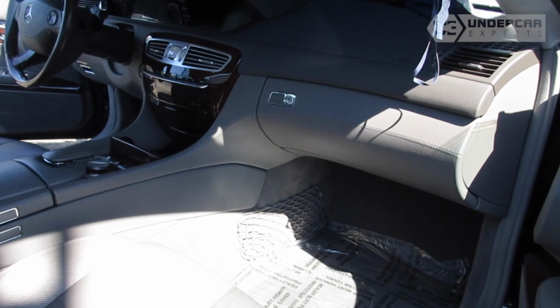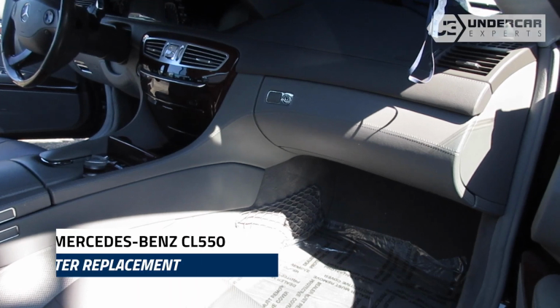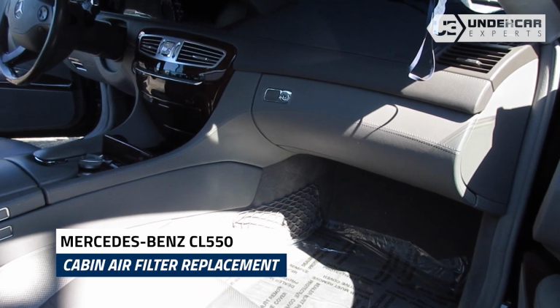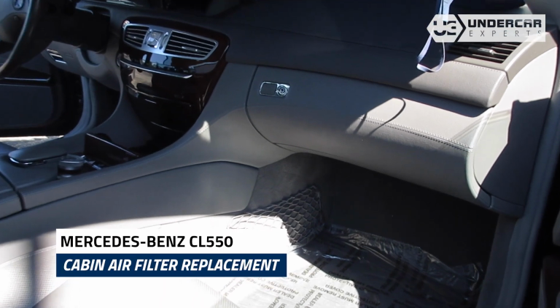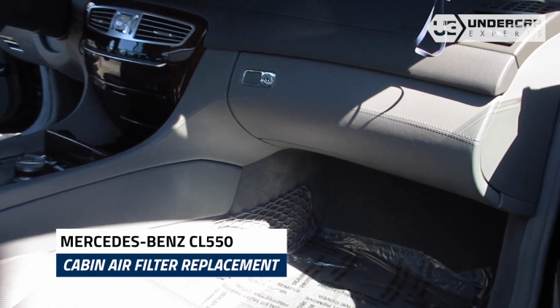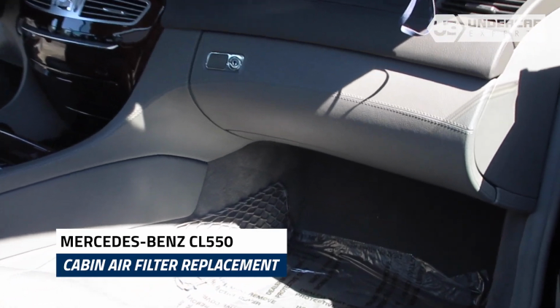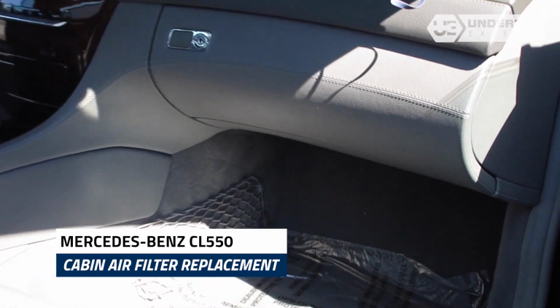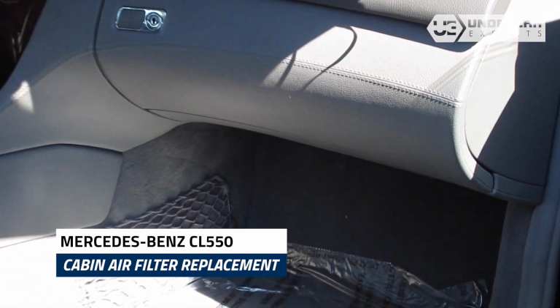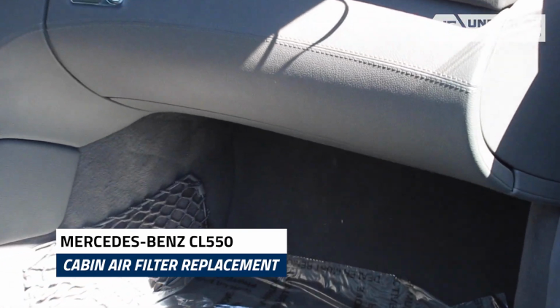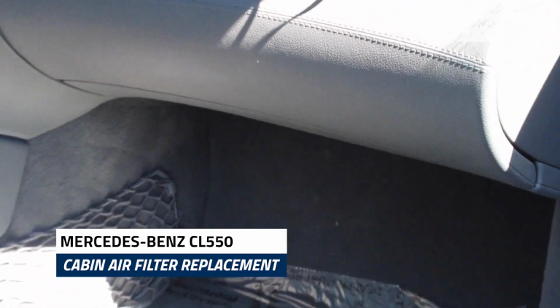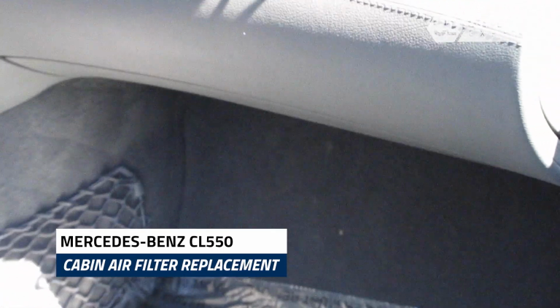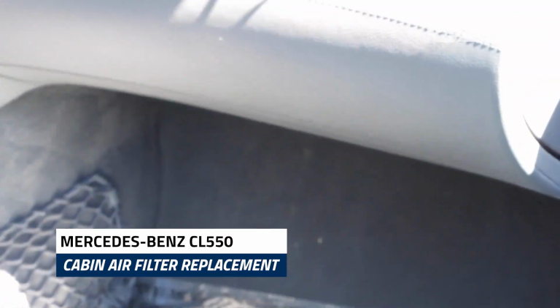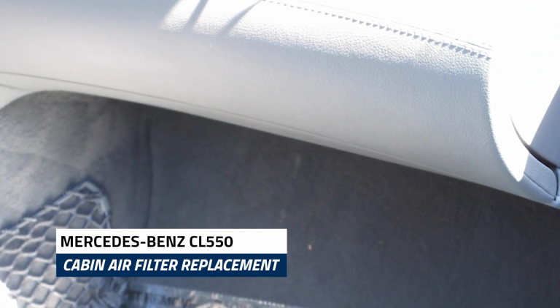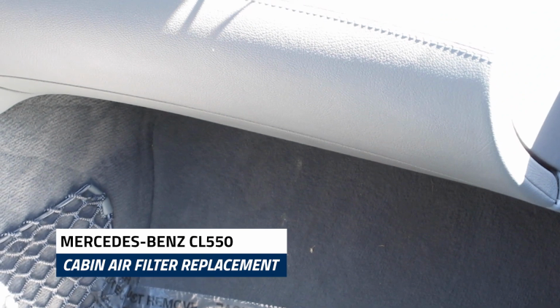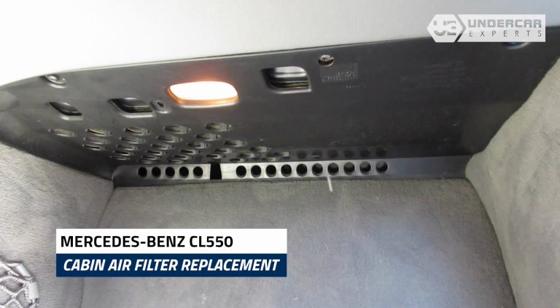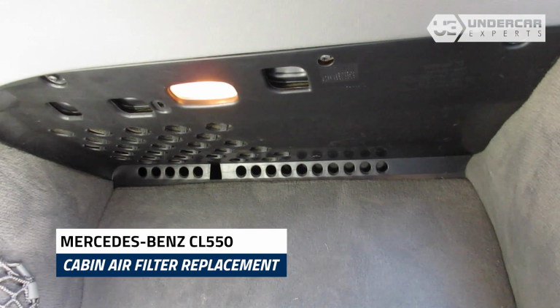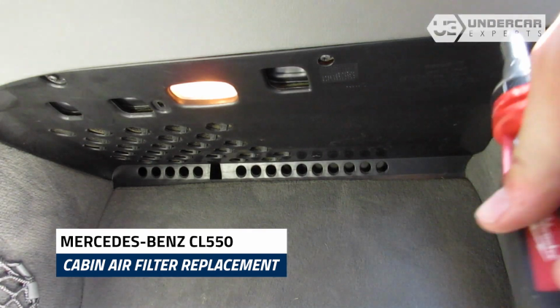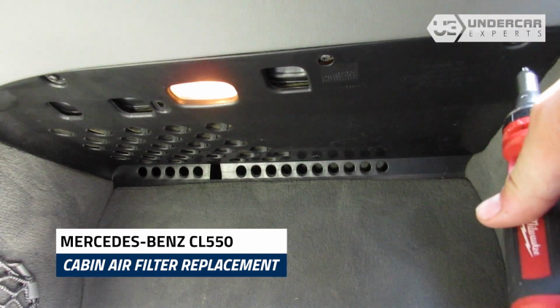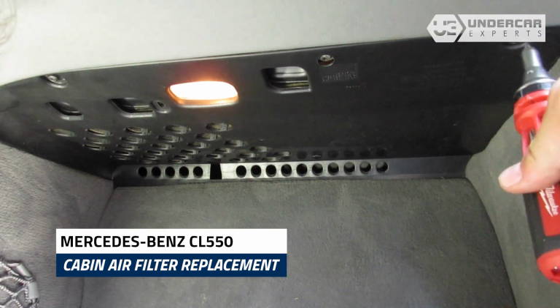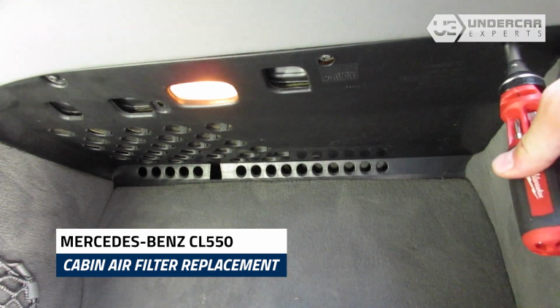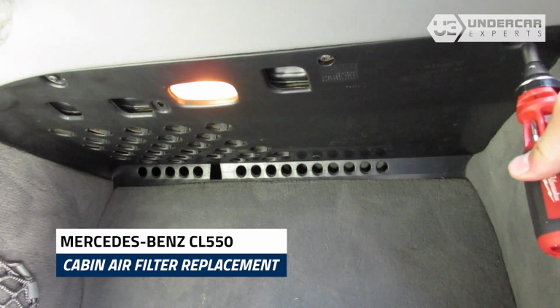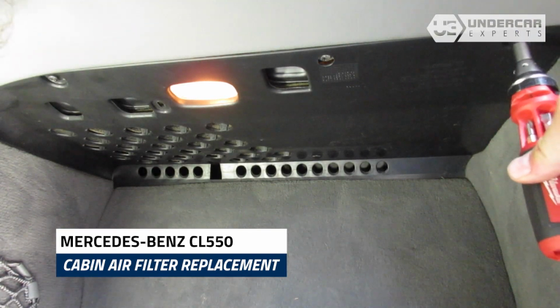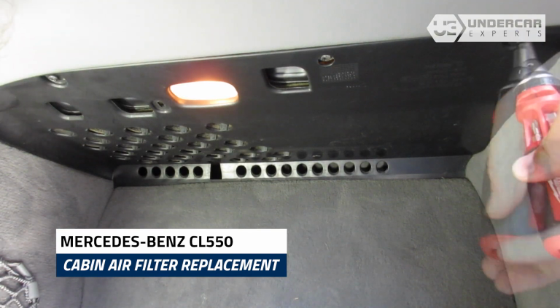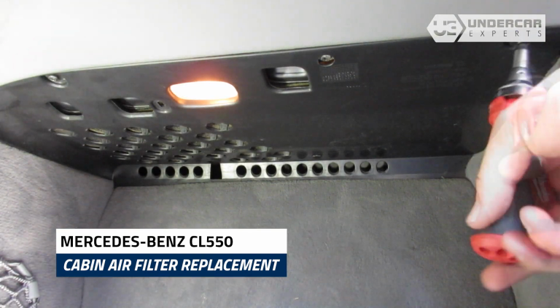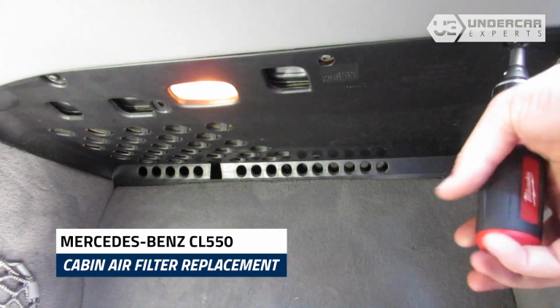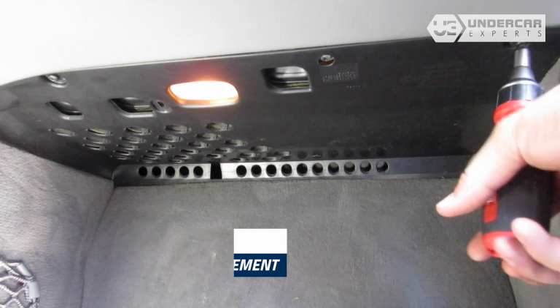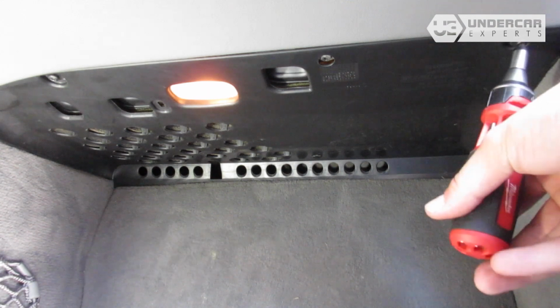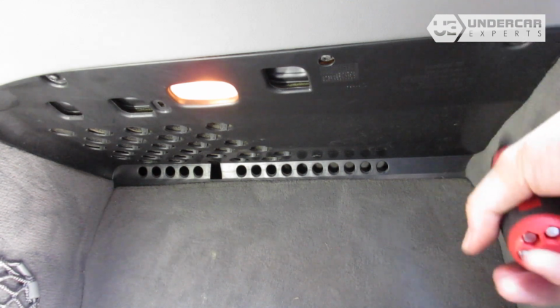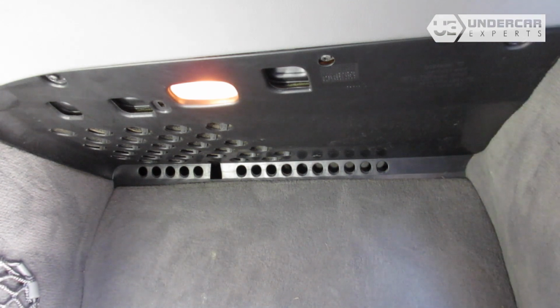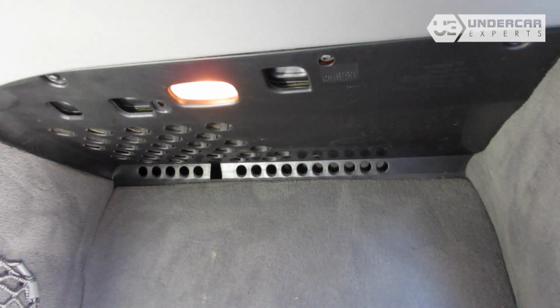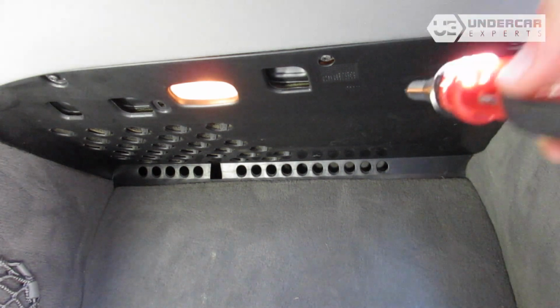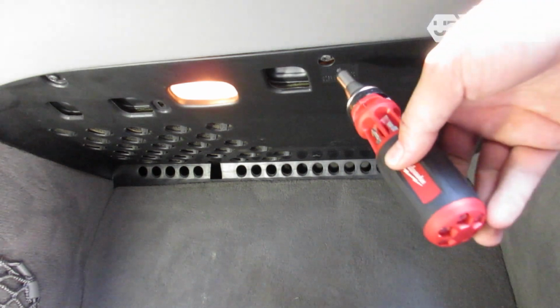The cabin filter is located on the passenger side of the vehicle, under the glove box. Using a T20 Torx bit, remove the three Torx screws that secure the footwell panel to the glove box assembly.